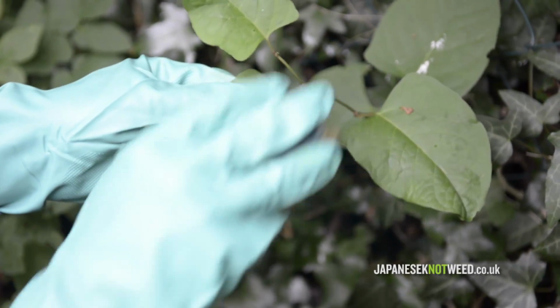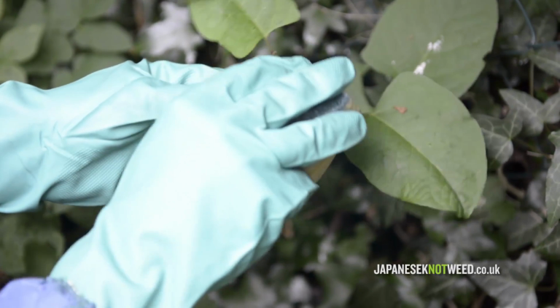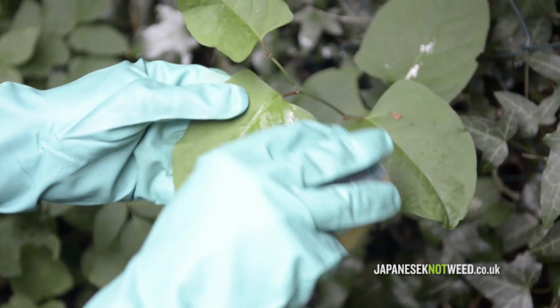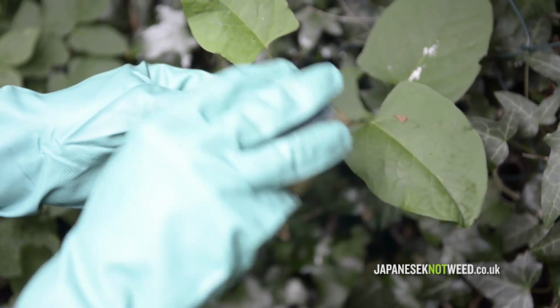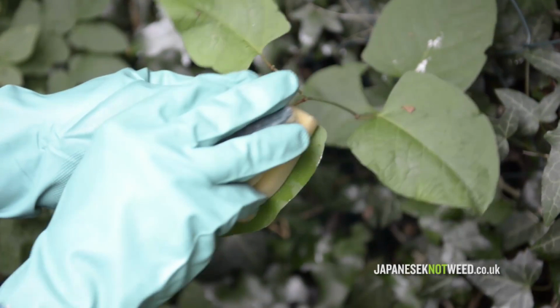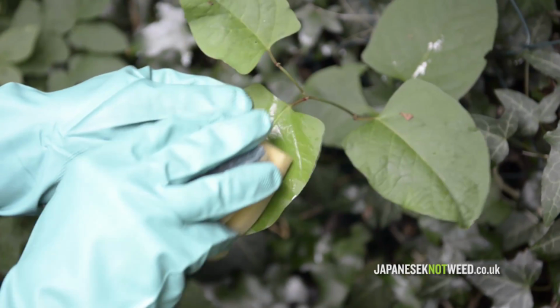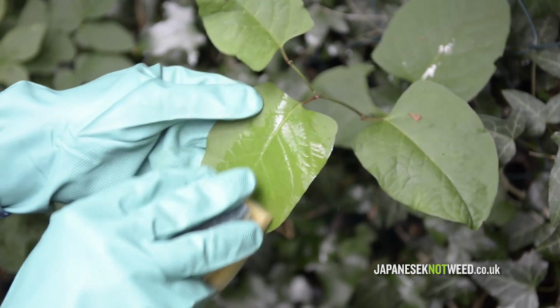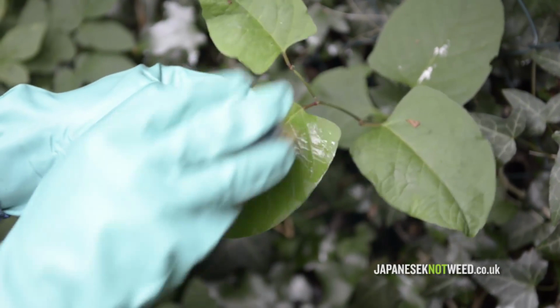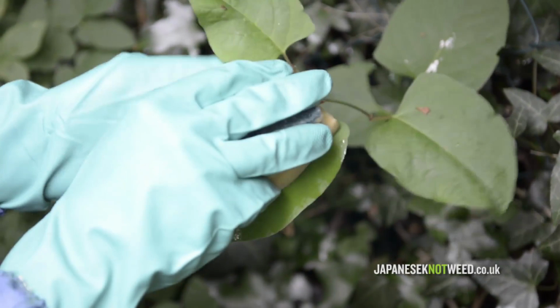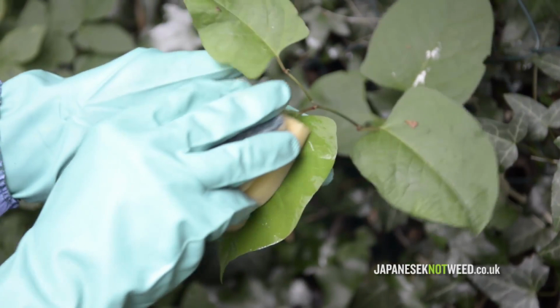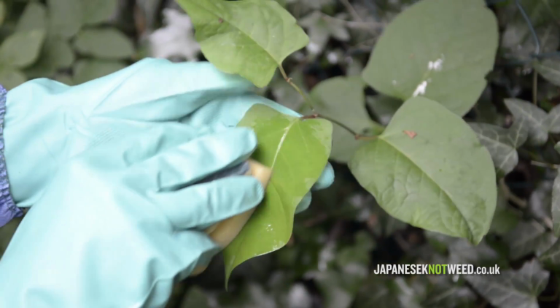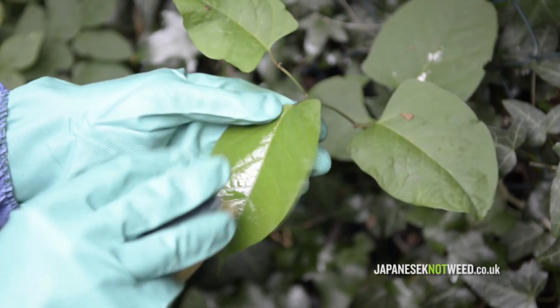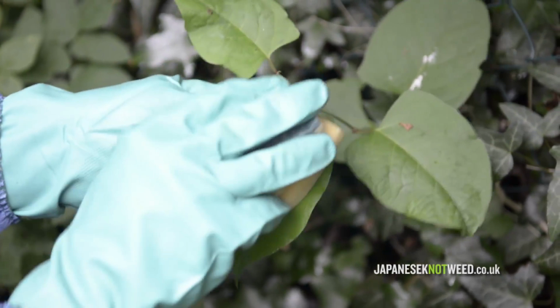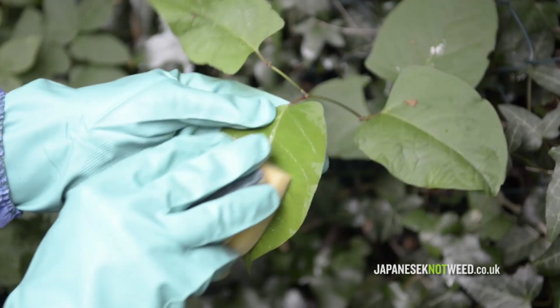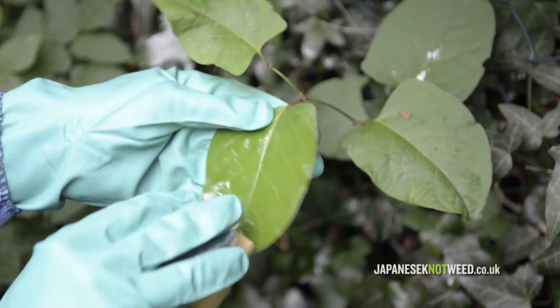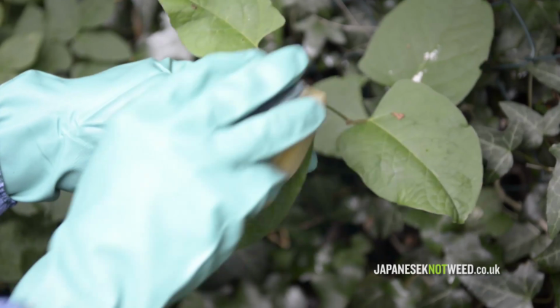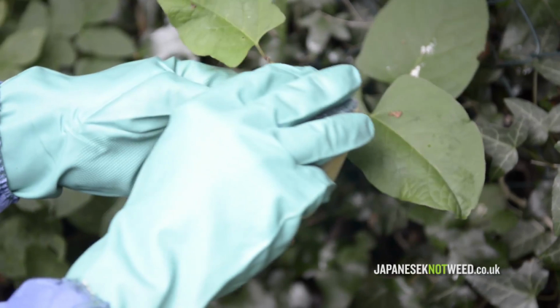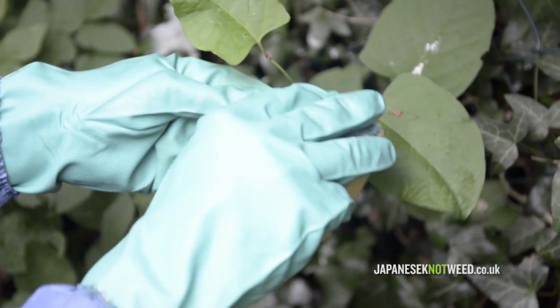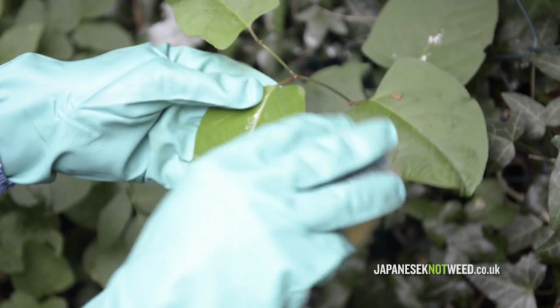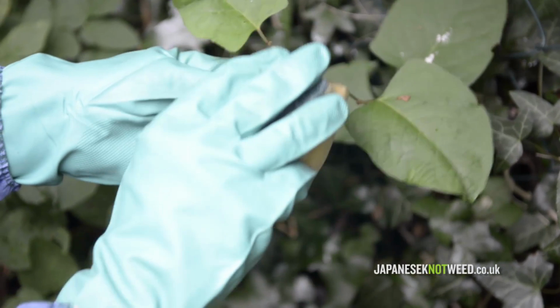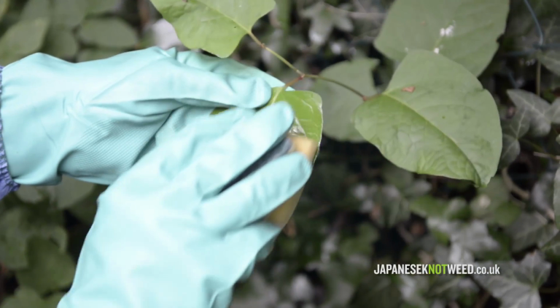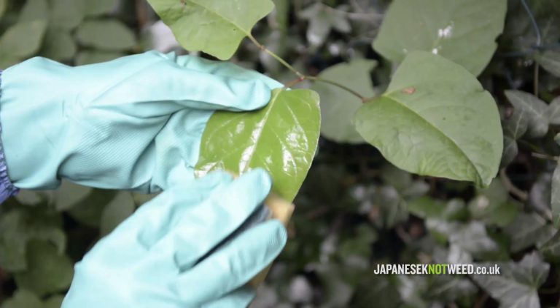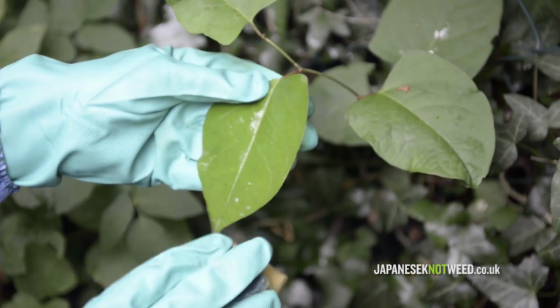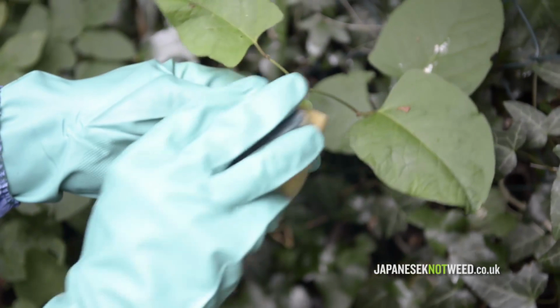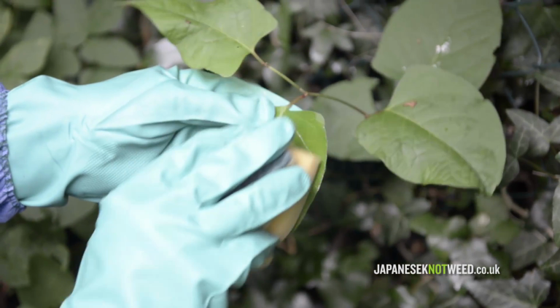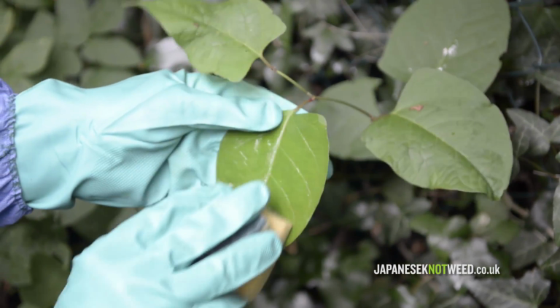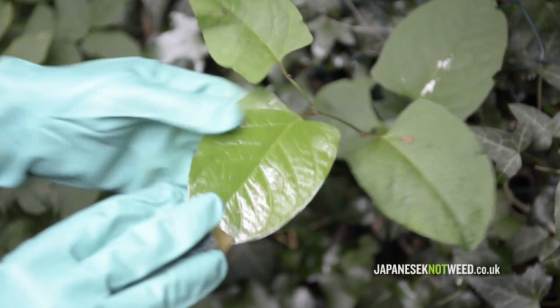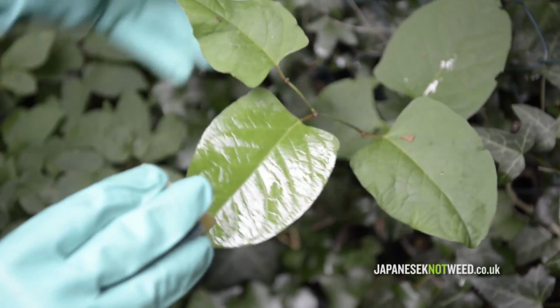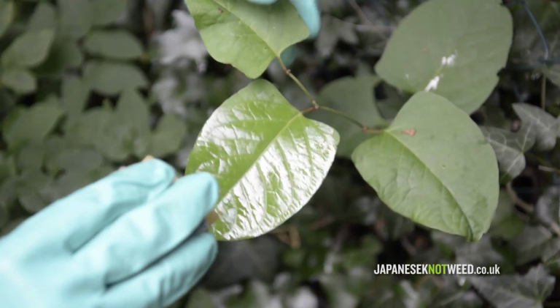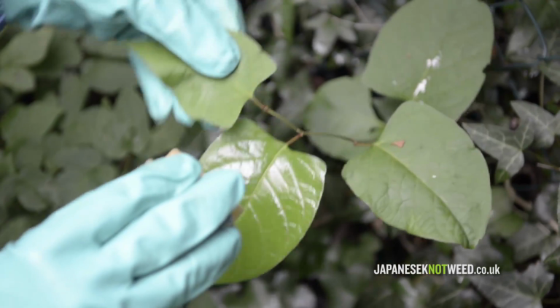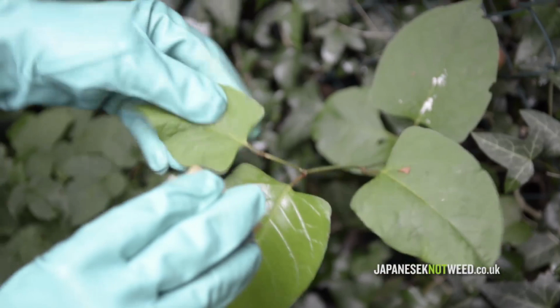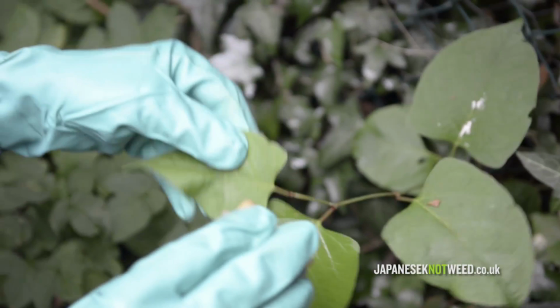Wiping of herbicide onto leaf and stem is carried out to avoid damage to non-target plants or grasses. The same systemic herbicide is applied as would be used with a knapsack sprayer or stem injection gun.